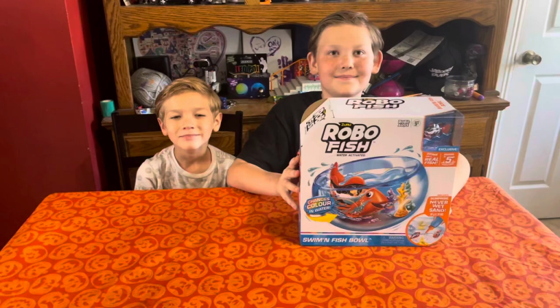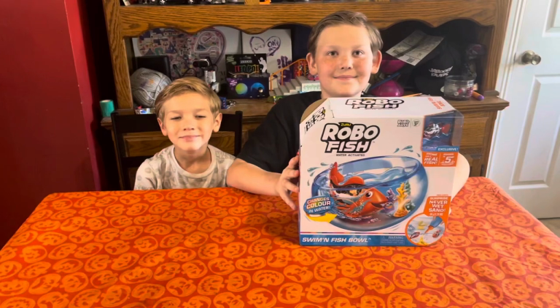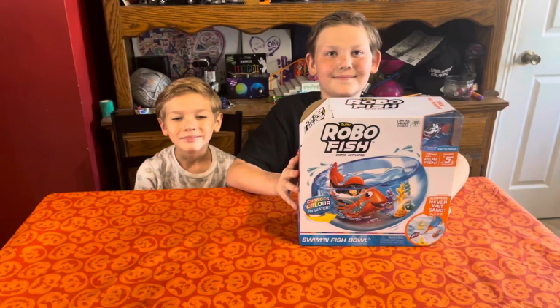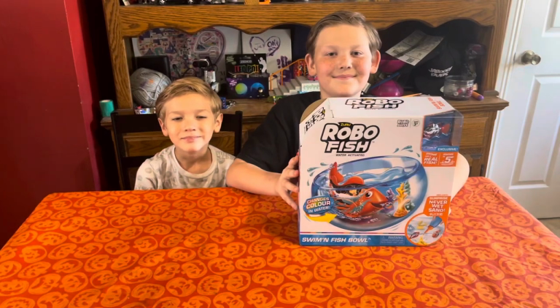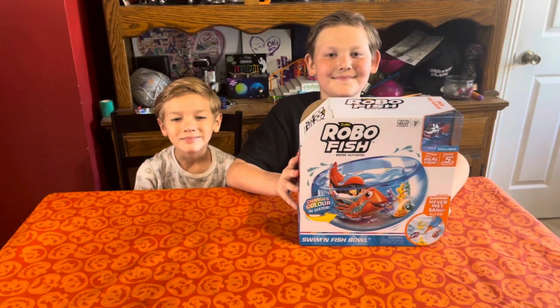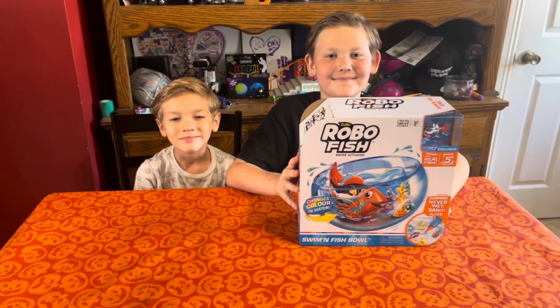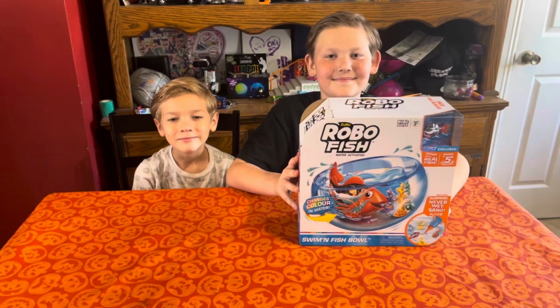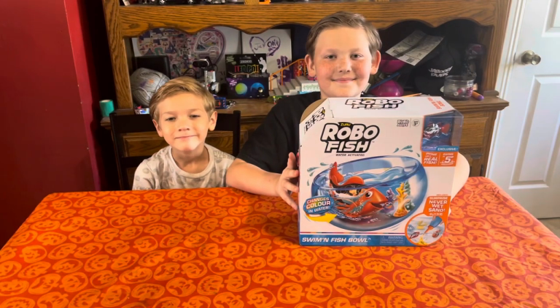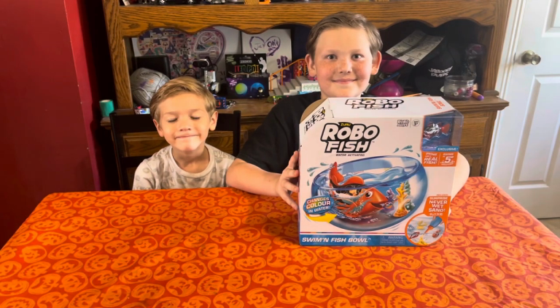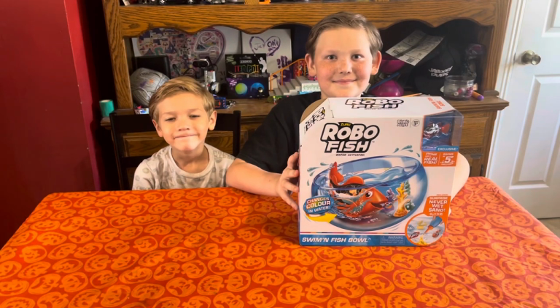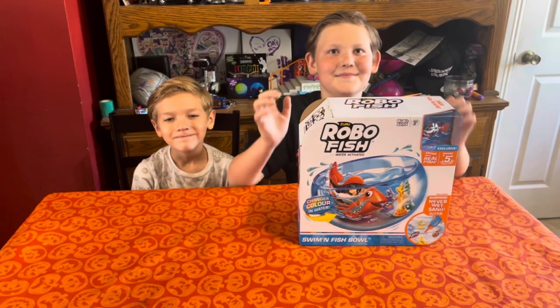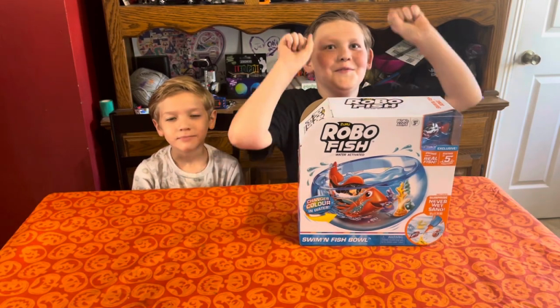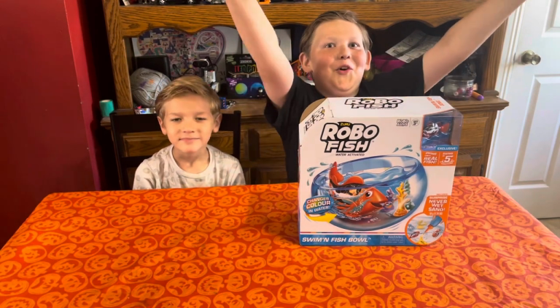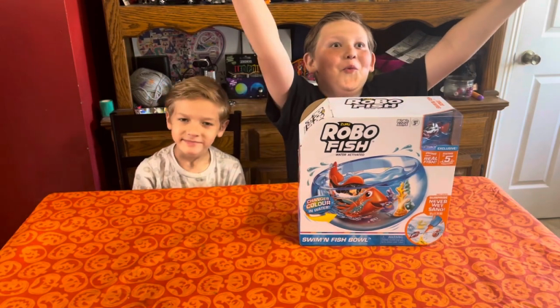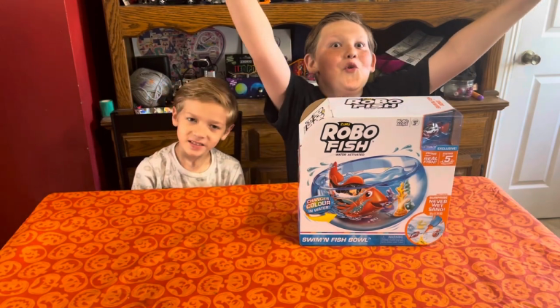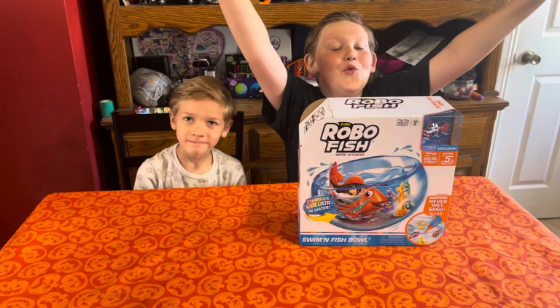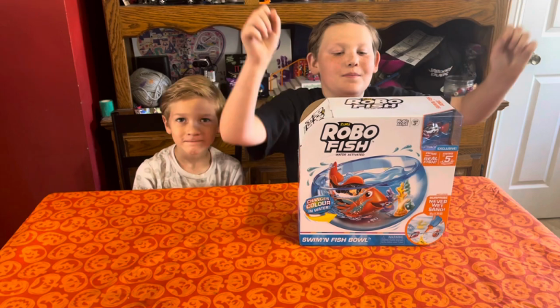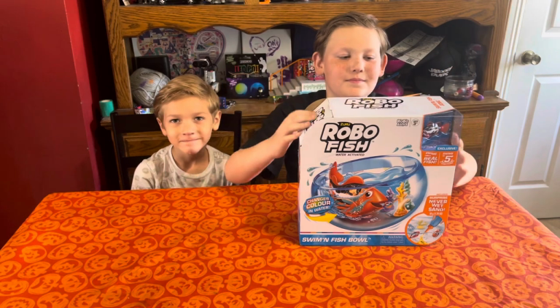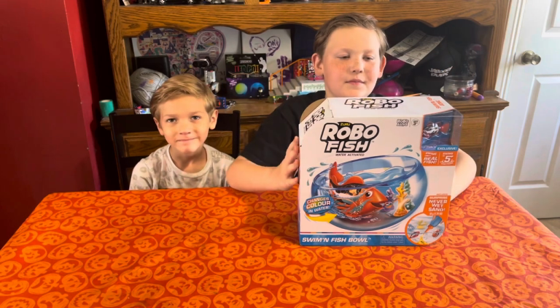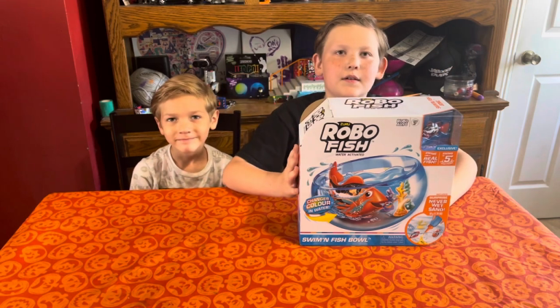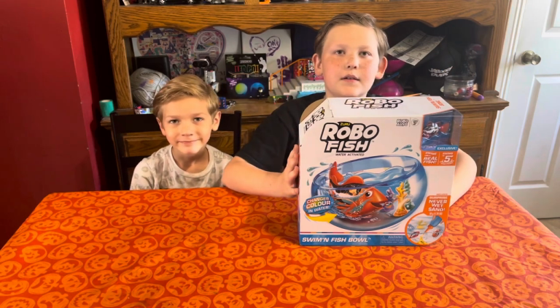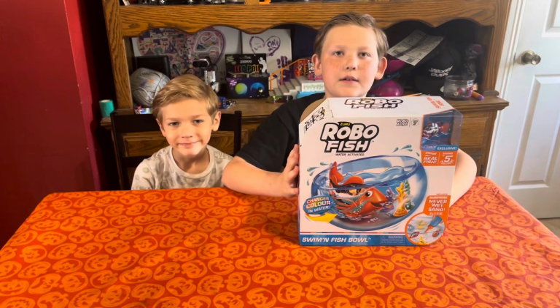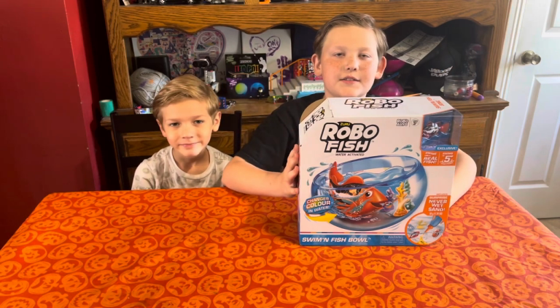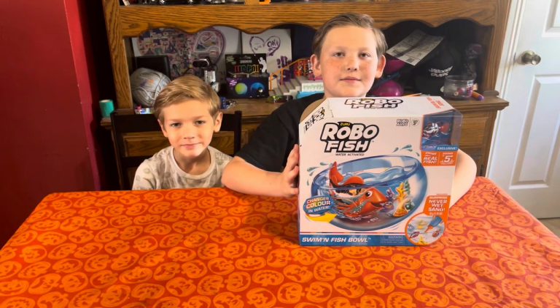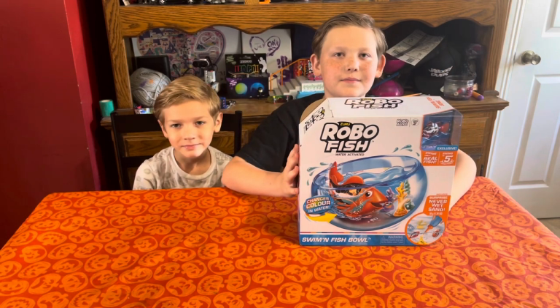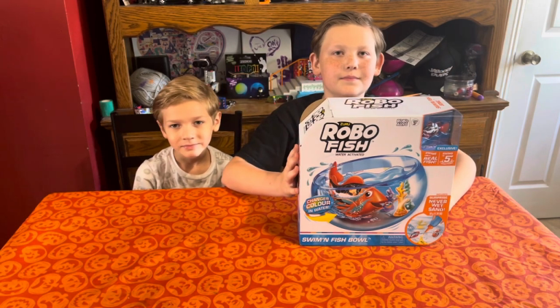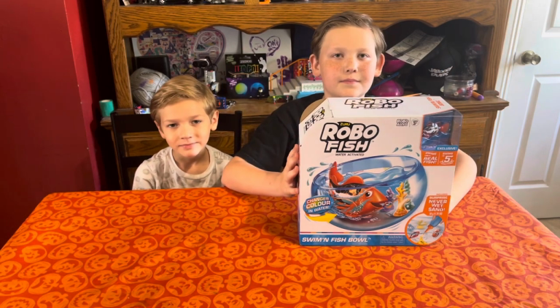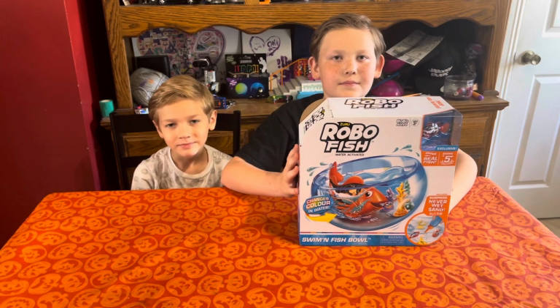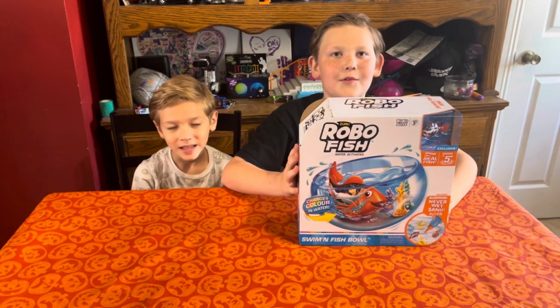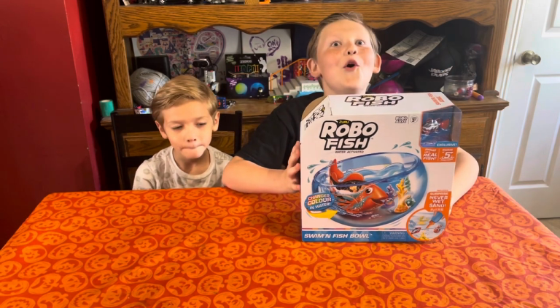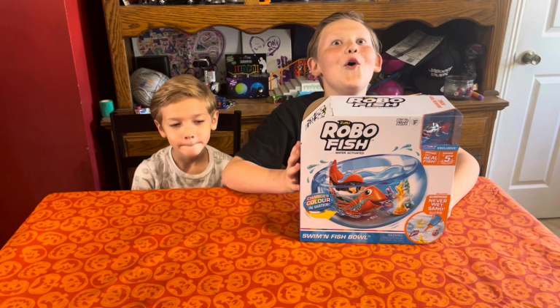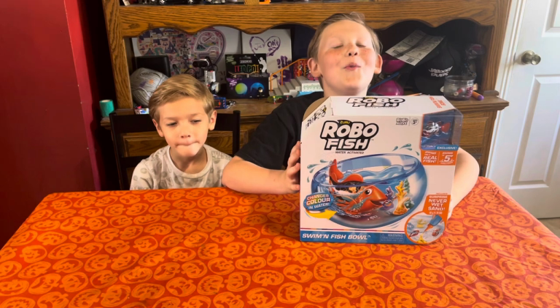Hey everybody, welcome to the first Lou's Toy Review. We're doing reviews of toys and this is child-friendly content for YouTube. Alright, you guys ready?